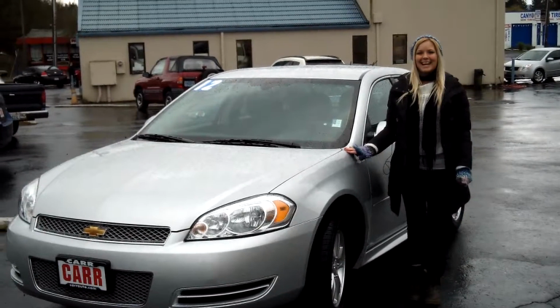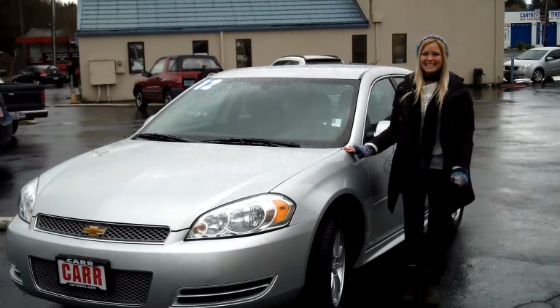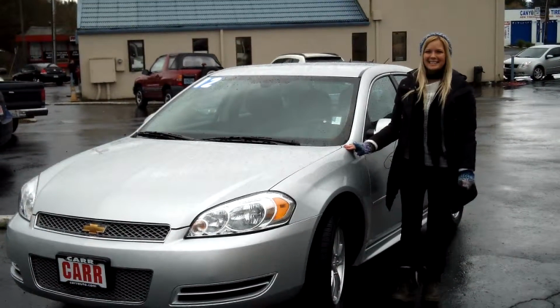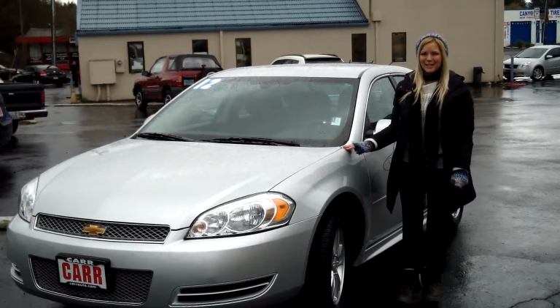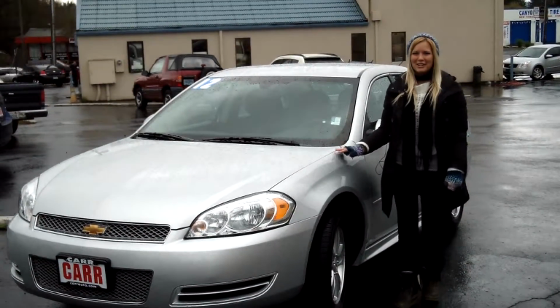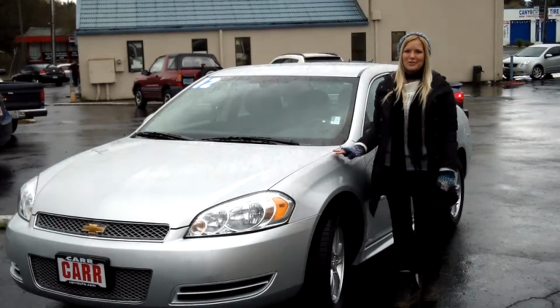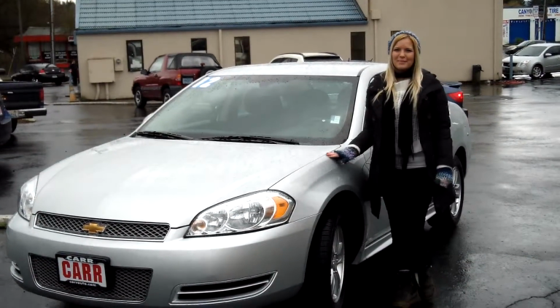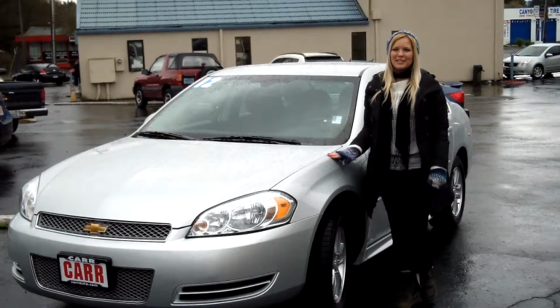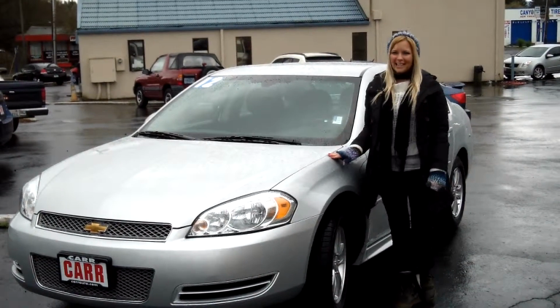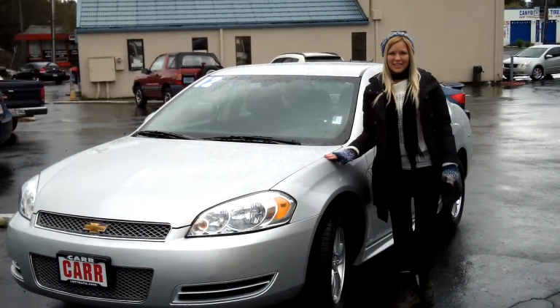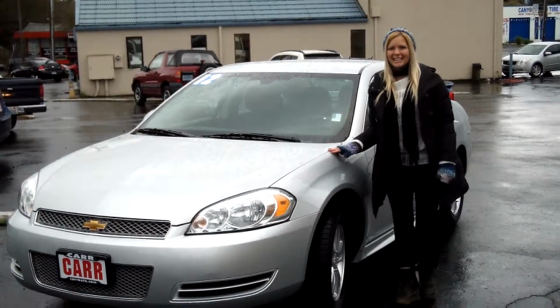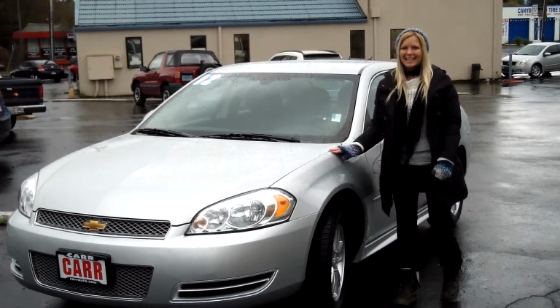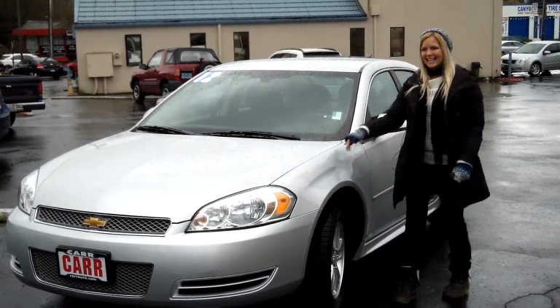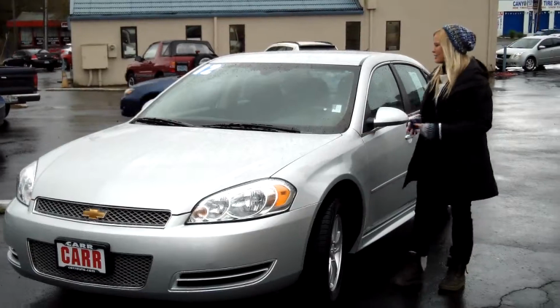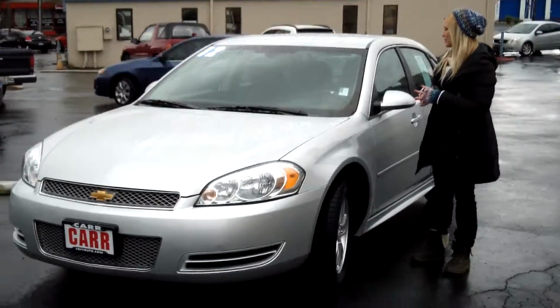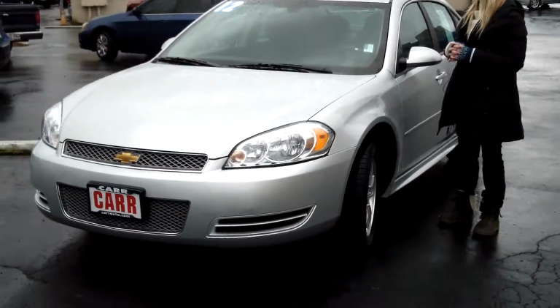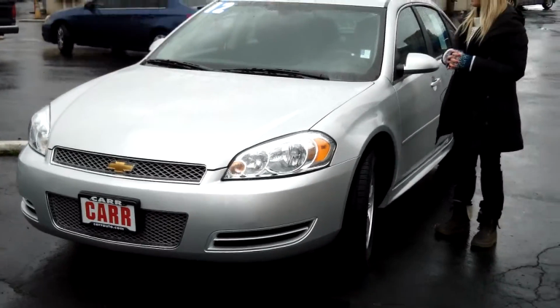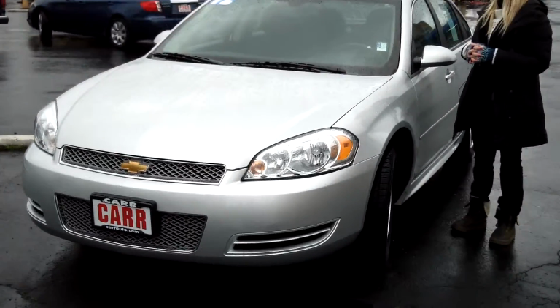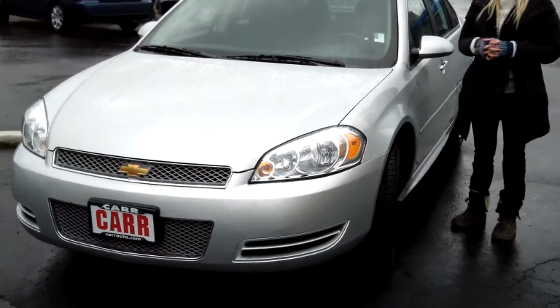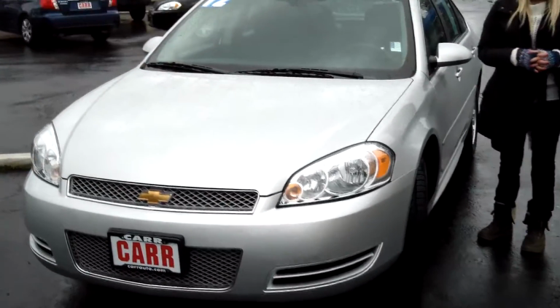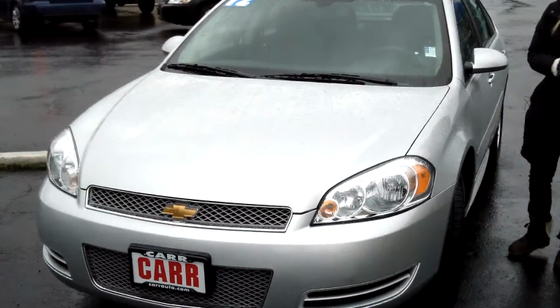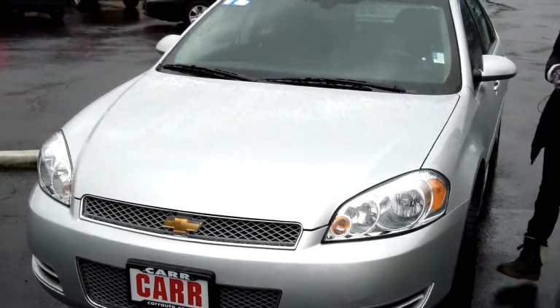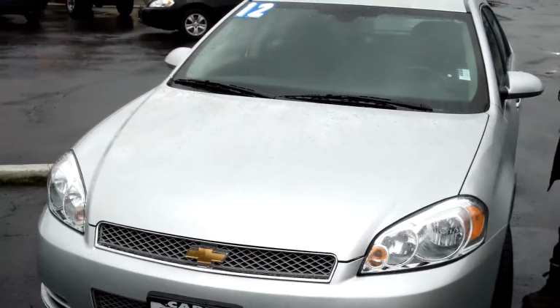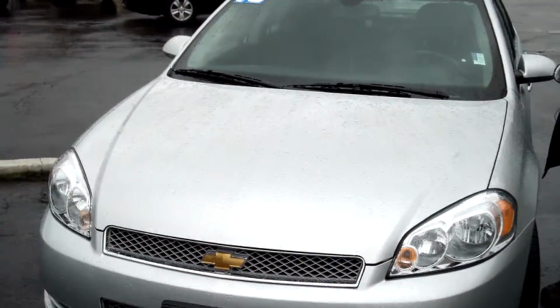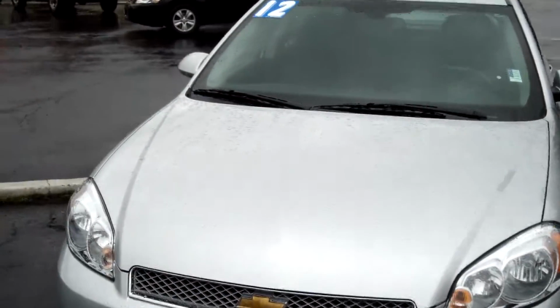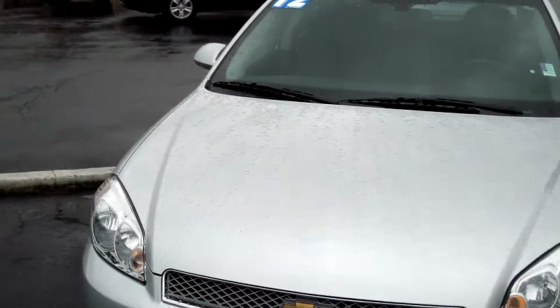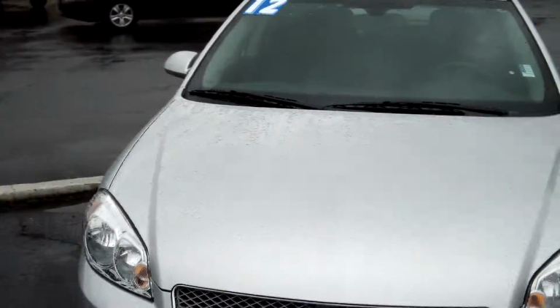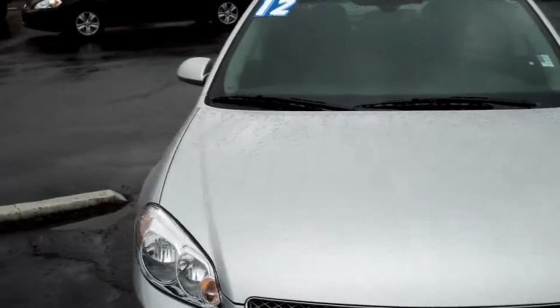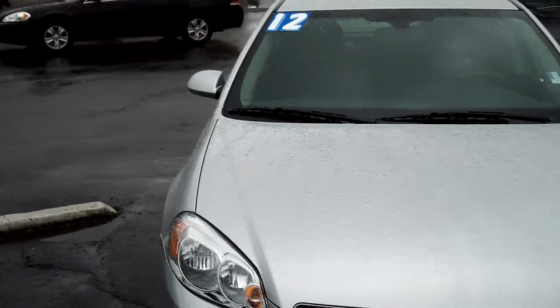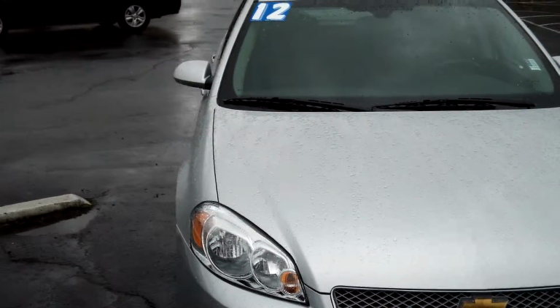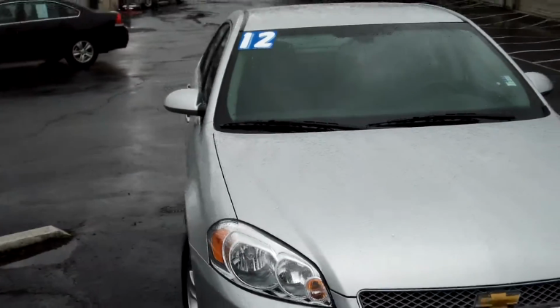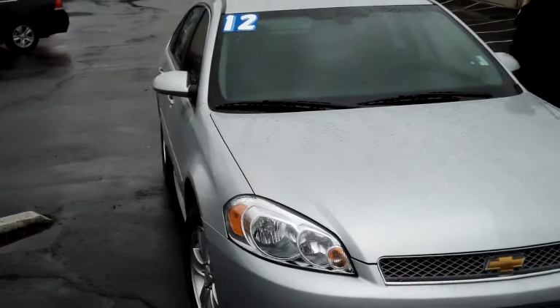Hi, this is Lacey. I'm here at Car Used Cars in Beaverton. Thanks for clicking on that link. This is your virtual tour of the 2012 Chevrolet Impala. The stock number for this vehicle is WP3059.